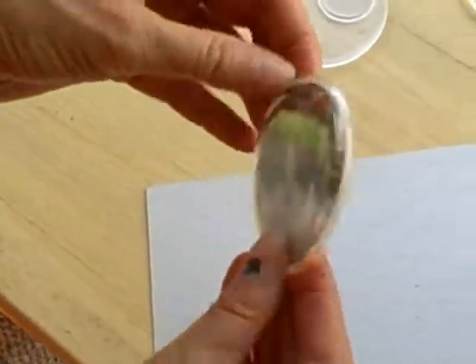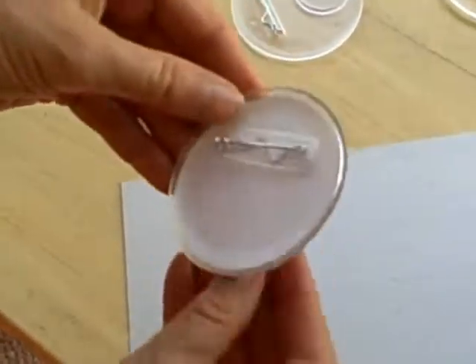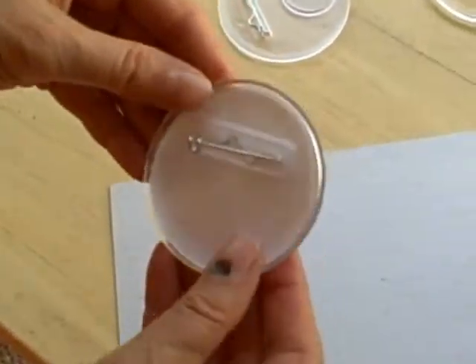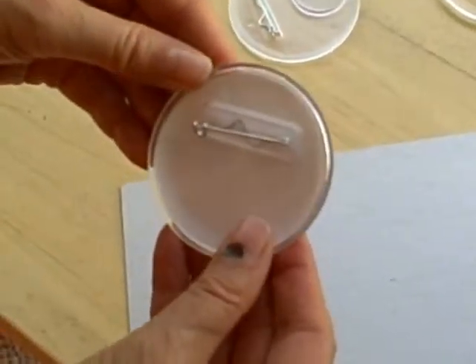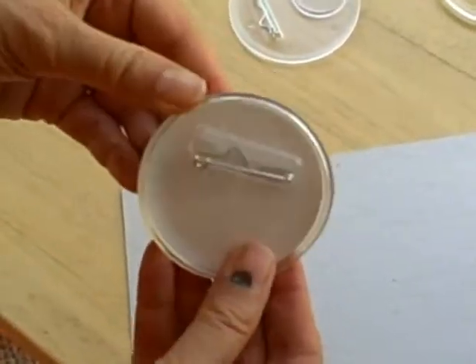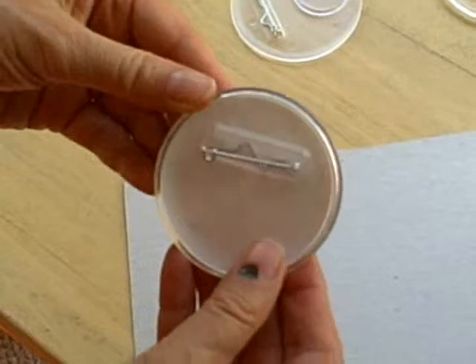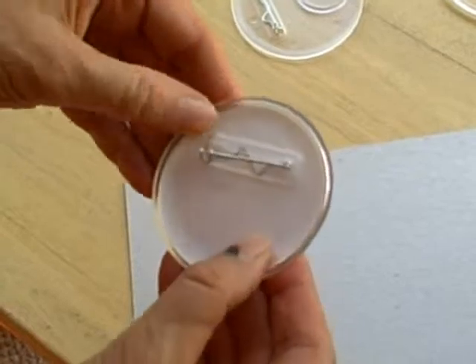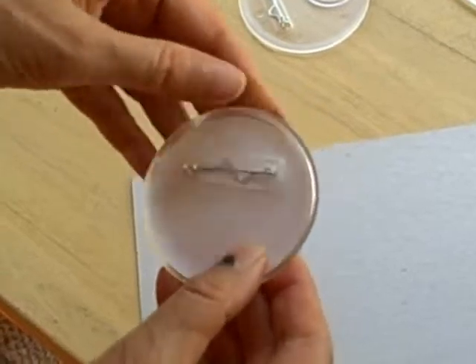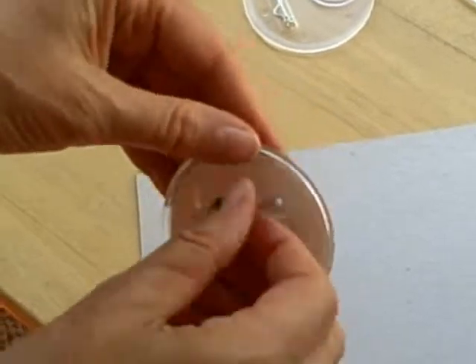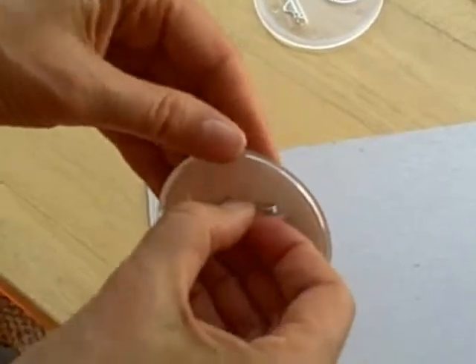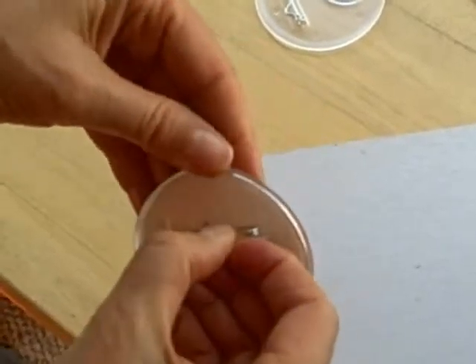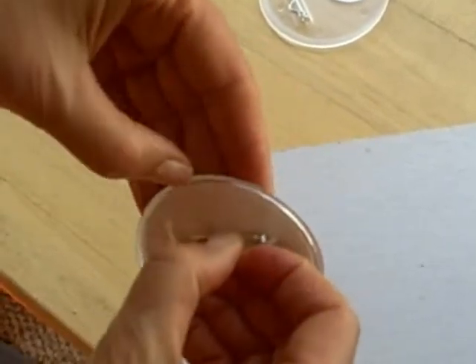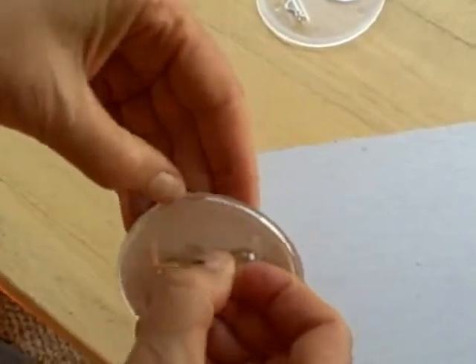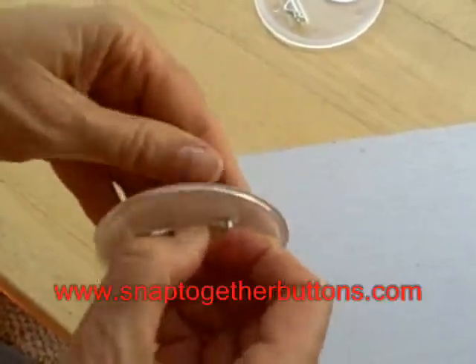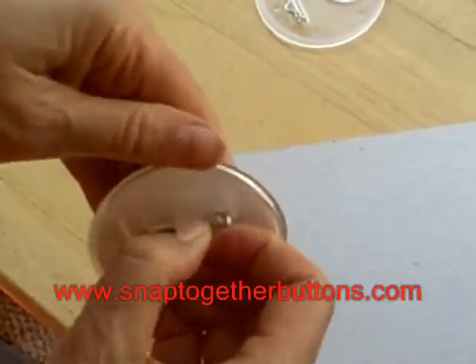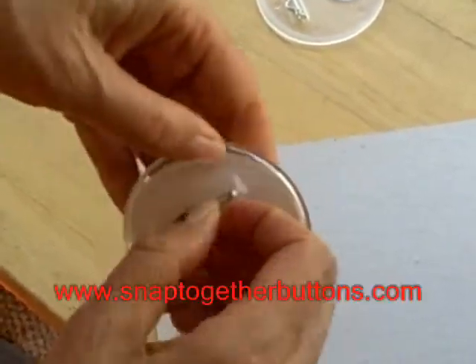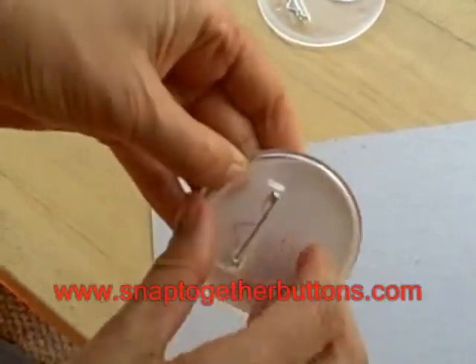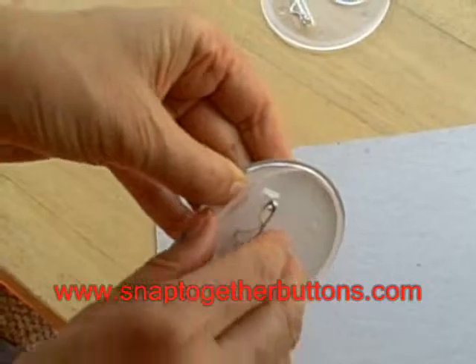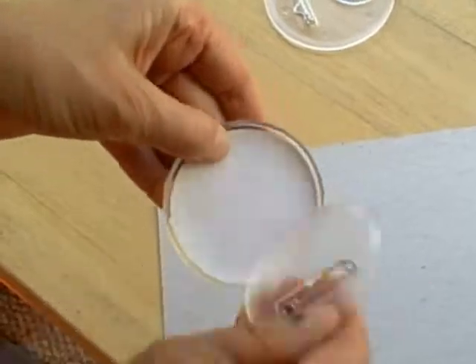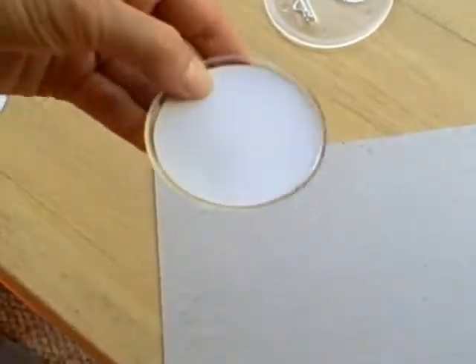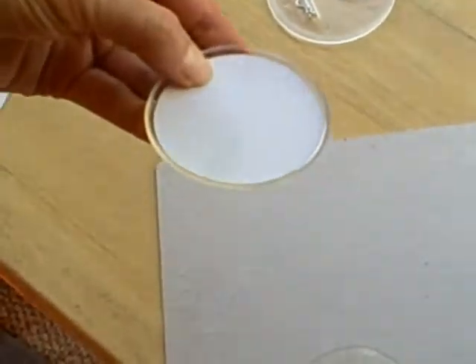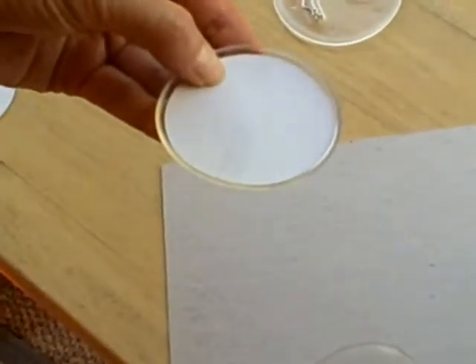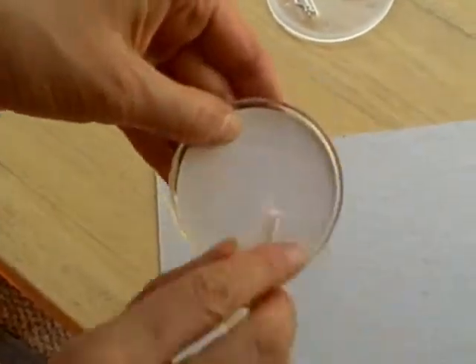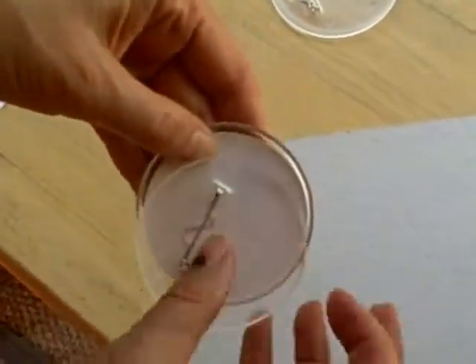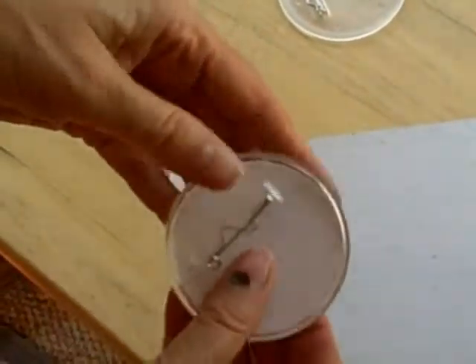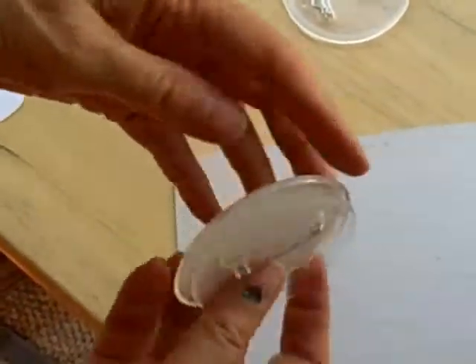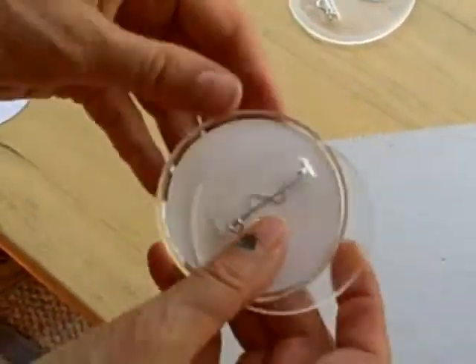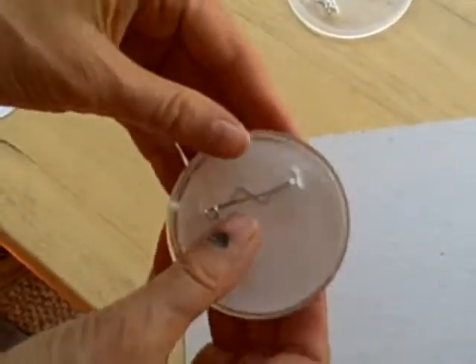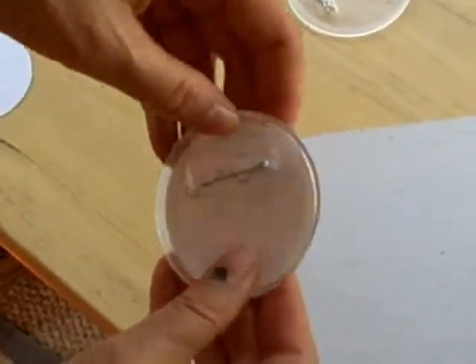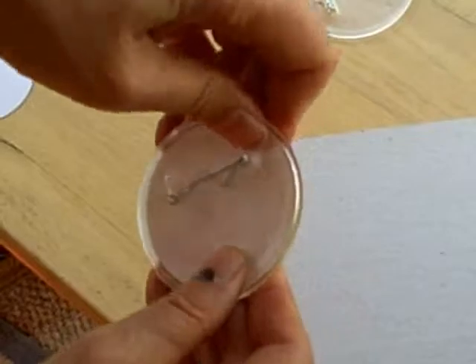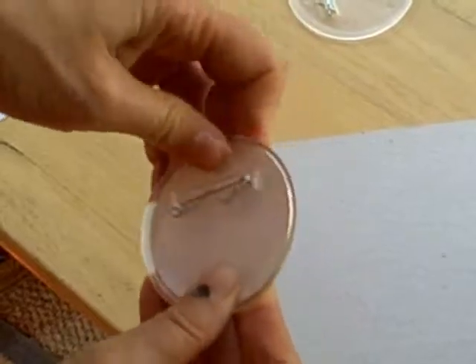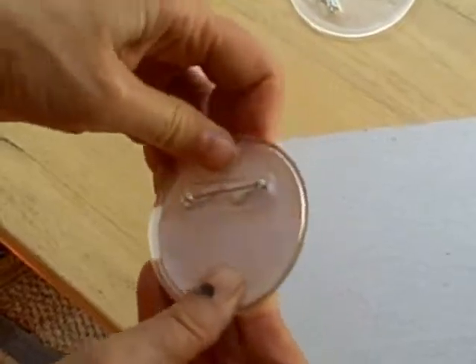If you want to change the picture at any point in time, just pull this out. Put your little finger there, pull it out. Put a different picture in. Snap, snap, snap.